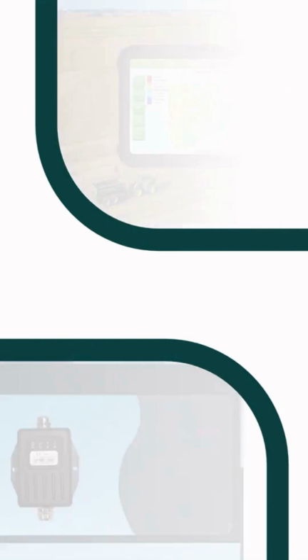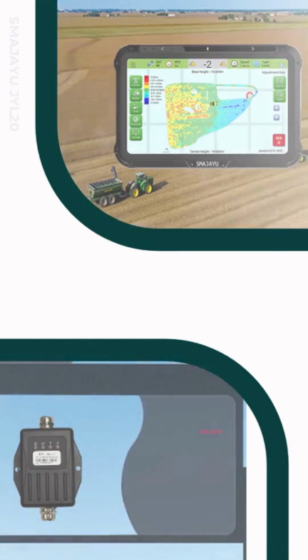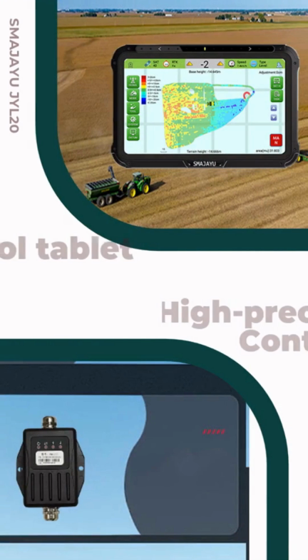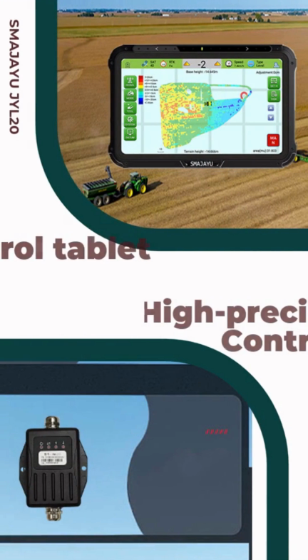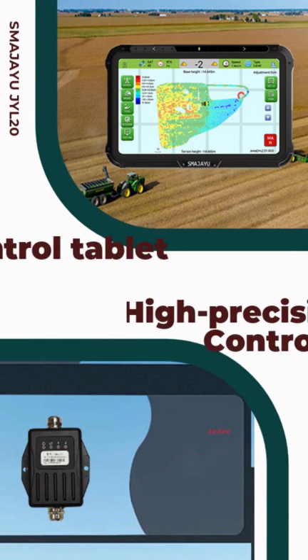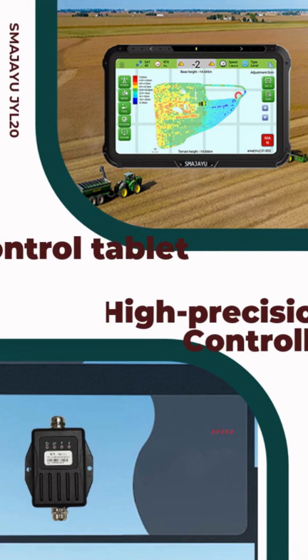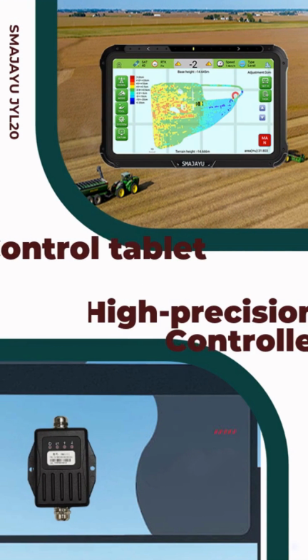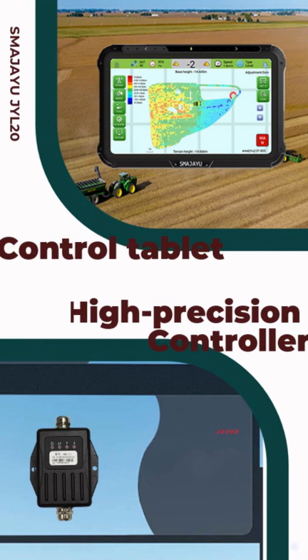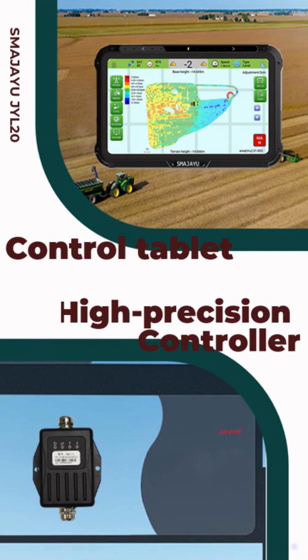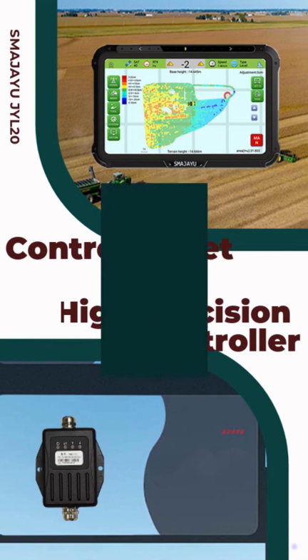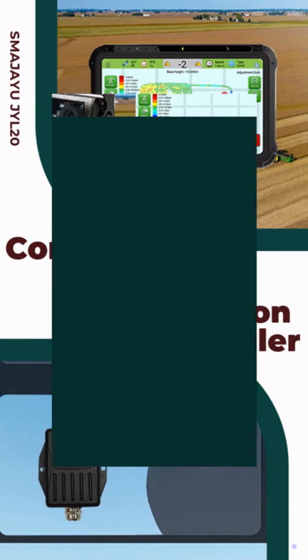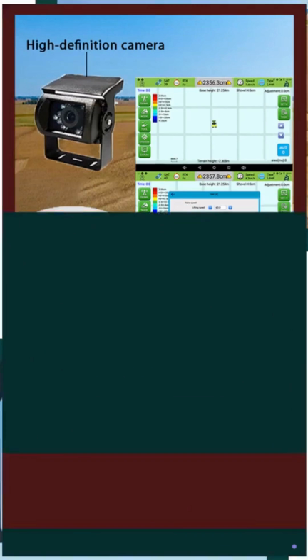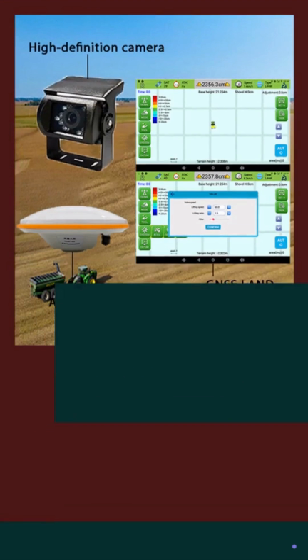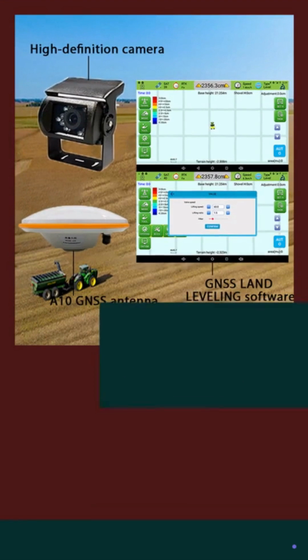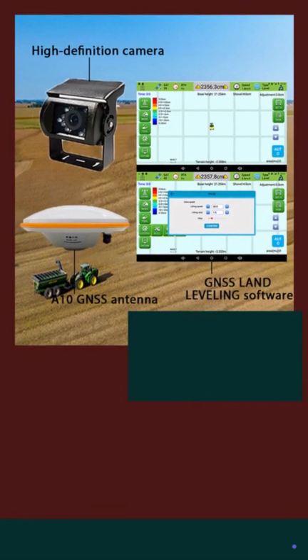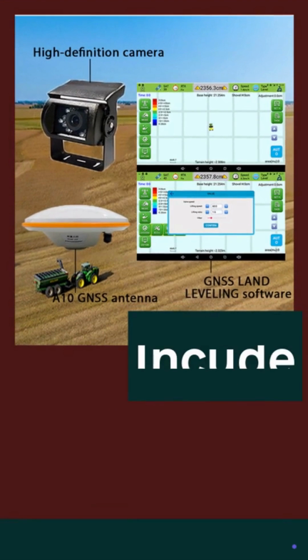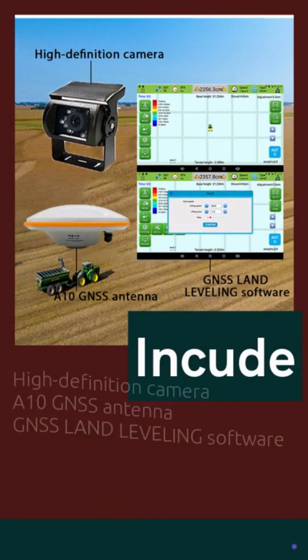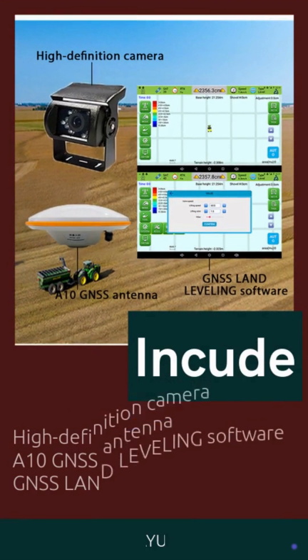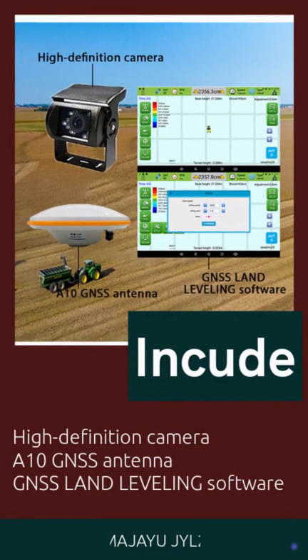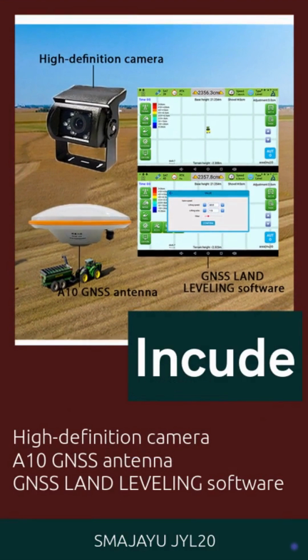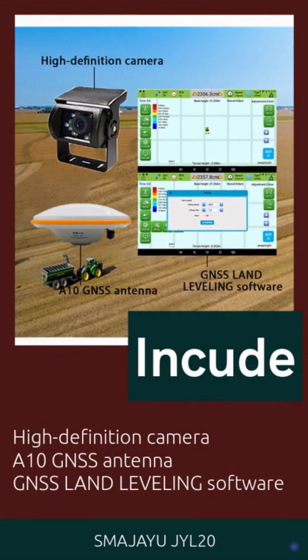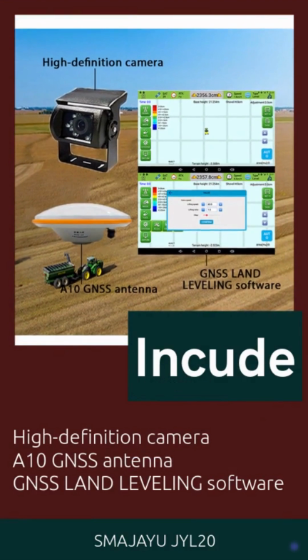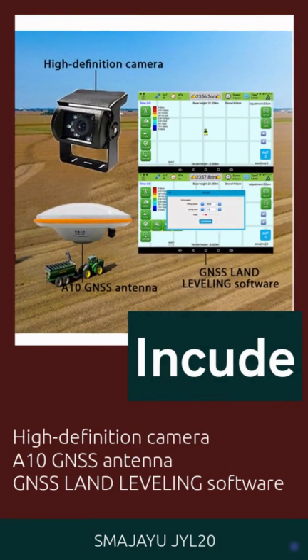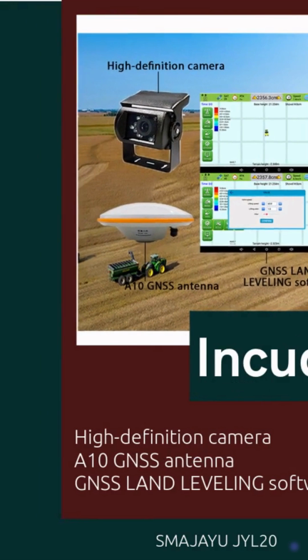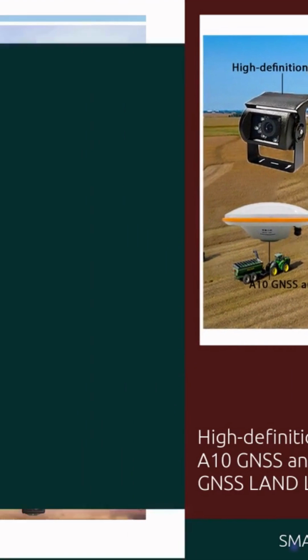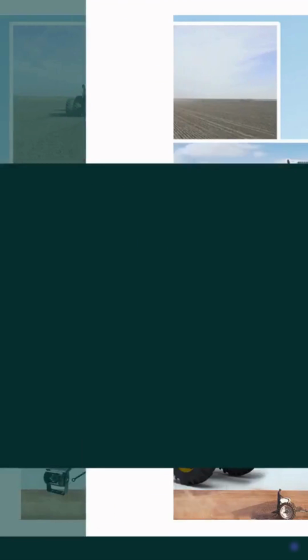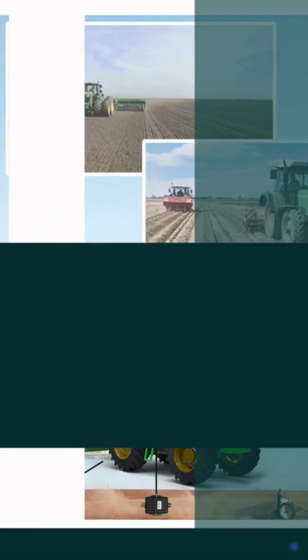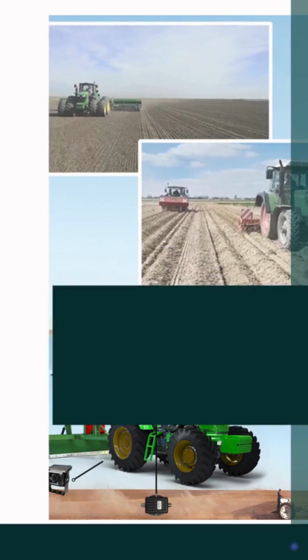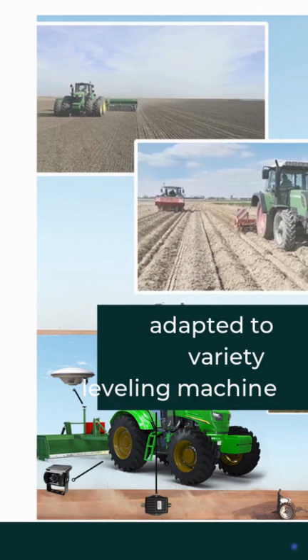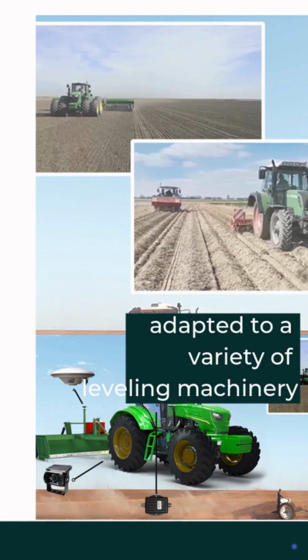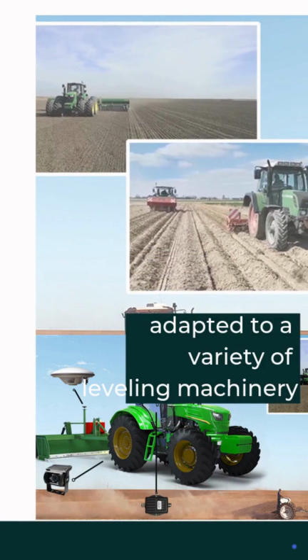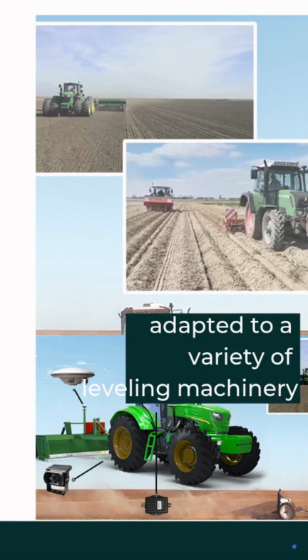Land Leveling System JYL-20 includes a control table, a high-precision controller, a HD camera, a 10 GNSS antenna, and GNSS land leveling software.